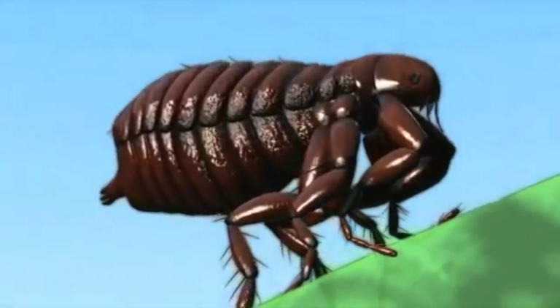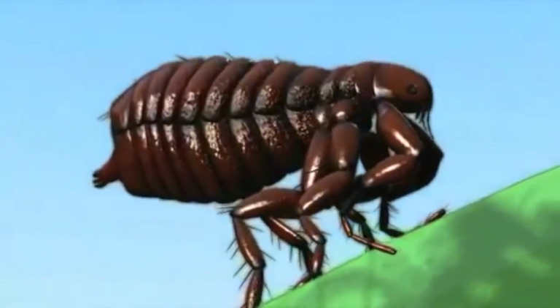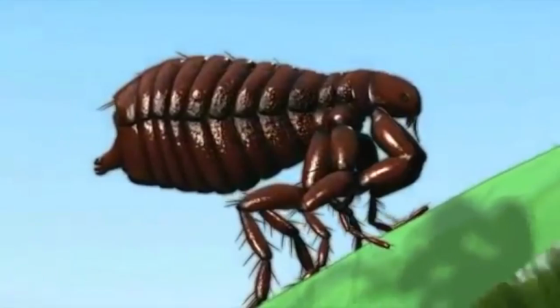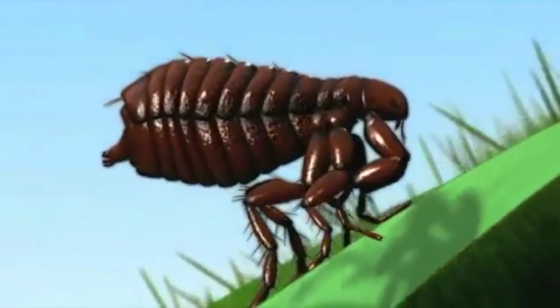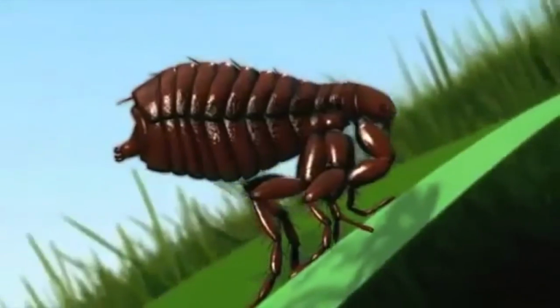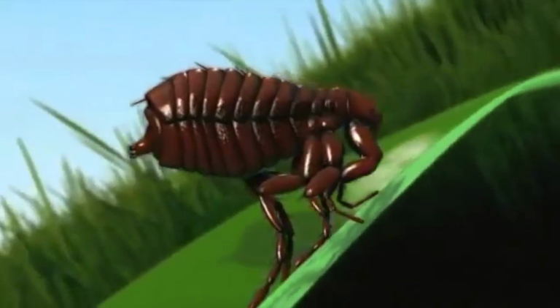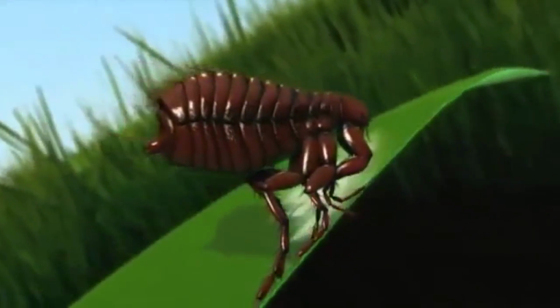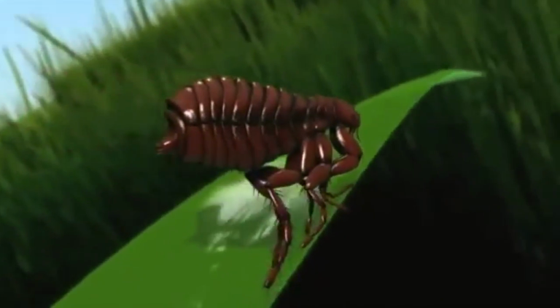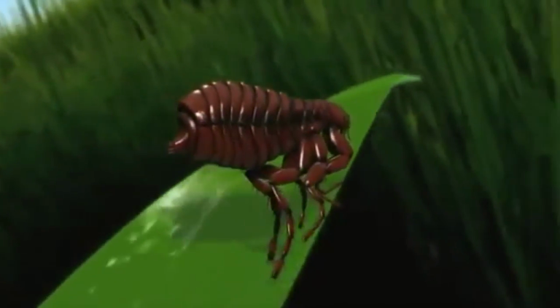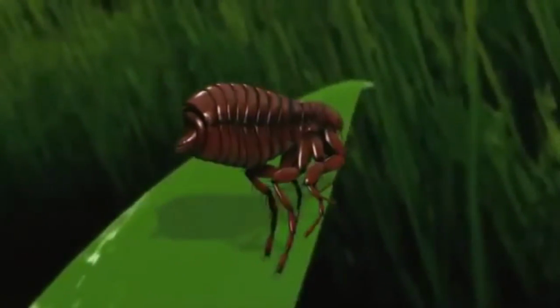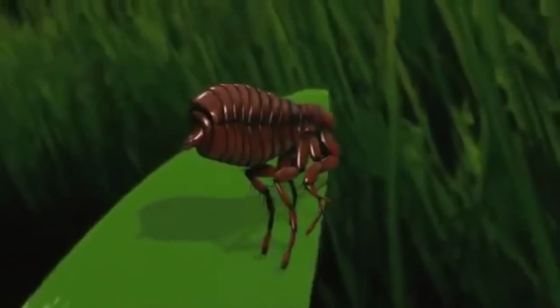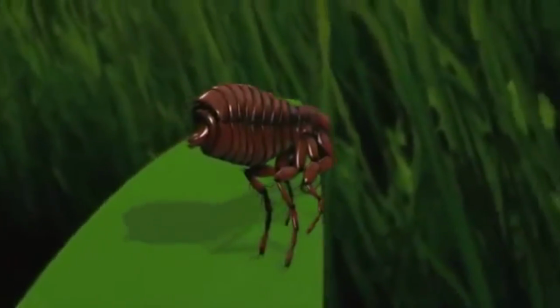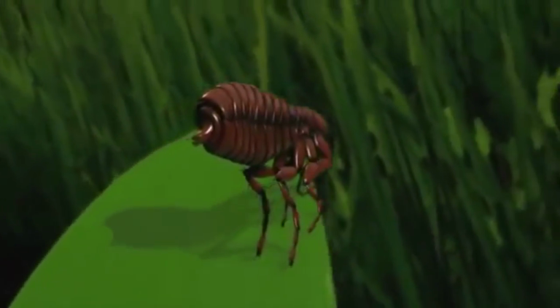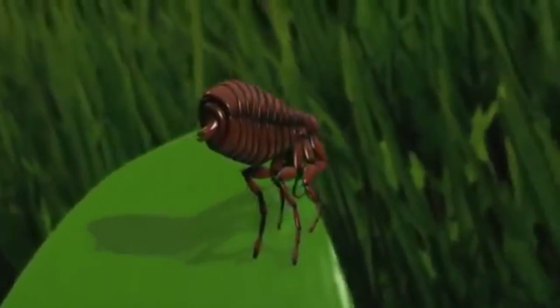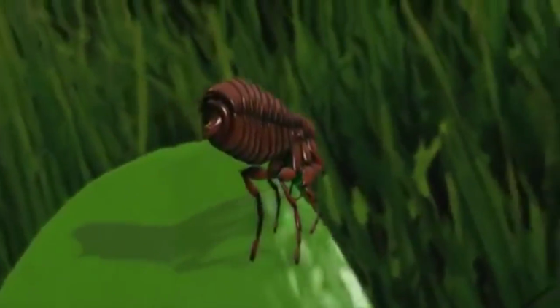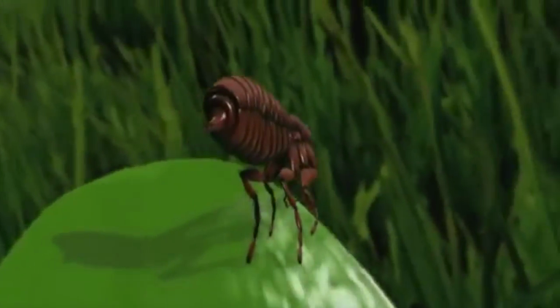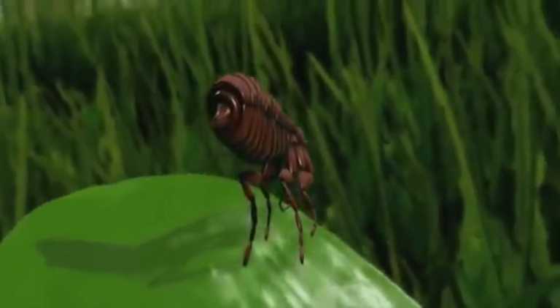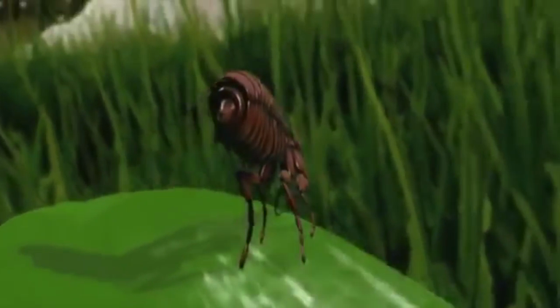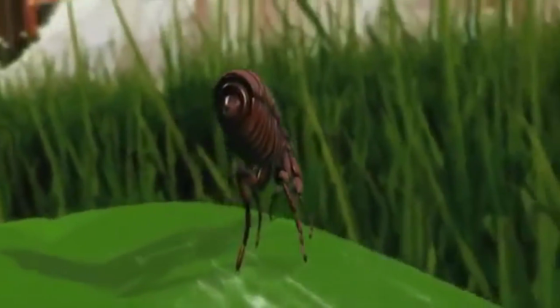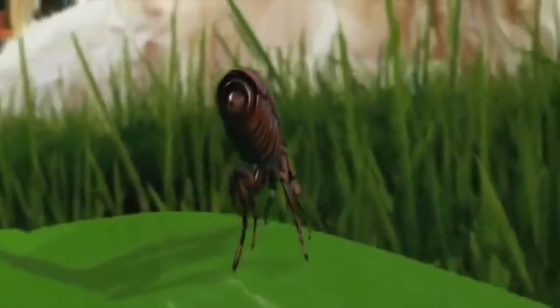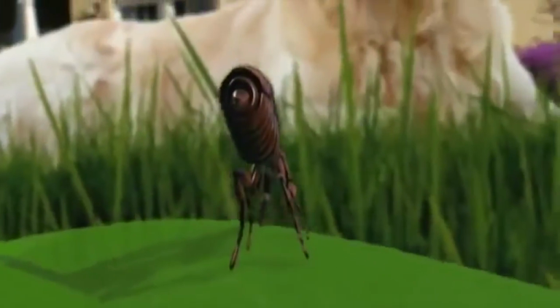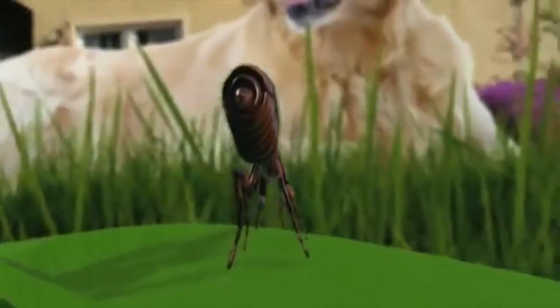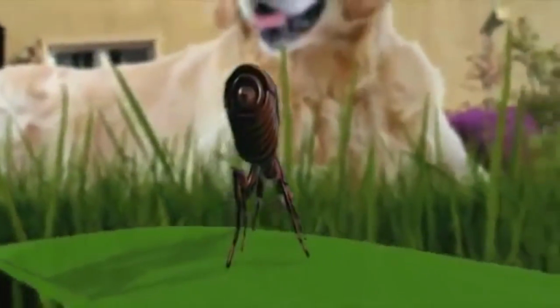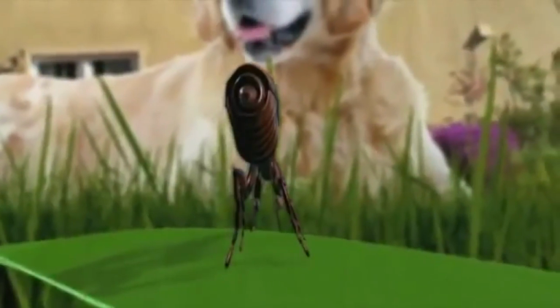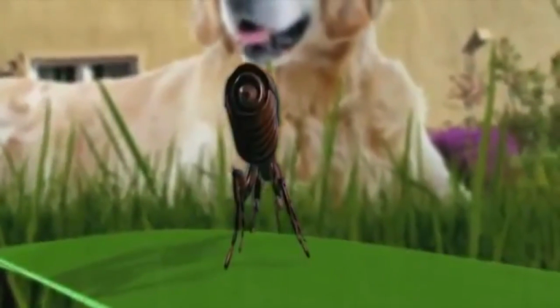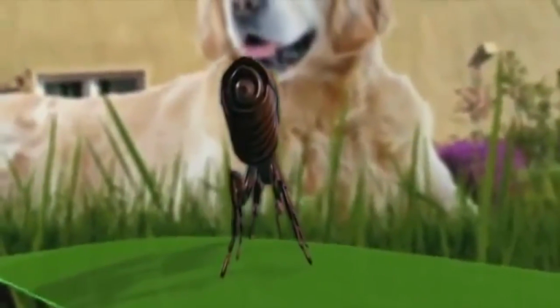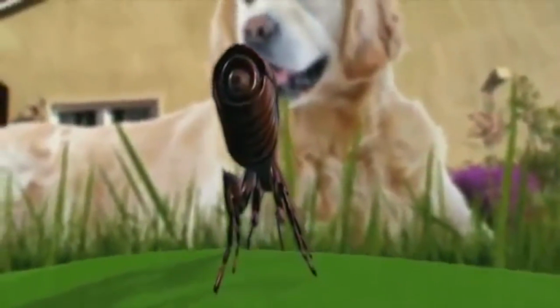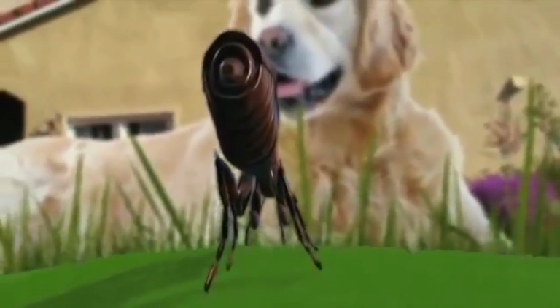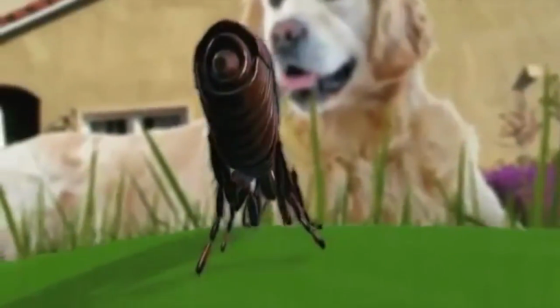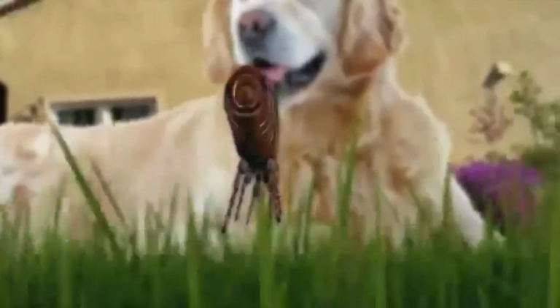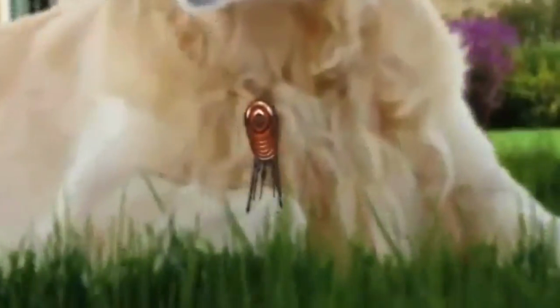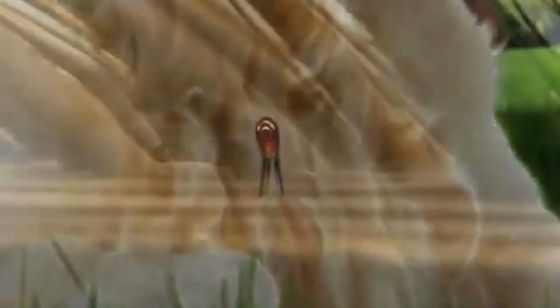Fleas have large hind legs that allow them to jump onto their hosts. They can jump up to 7 inches vertically and 13 inches horizontally. Their hairy legs and bodies help them cling to an animal's fur.